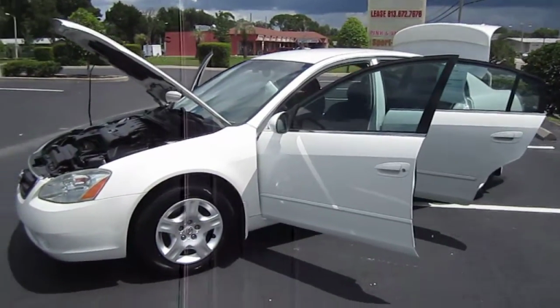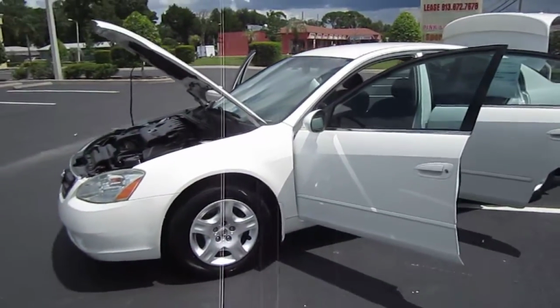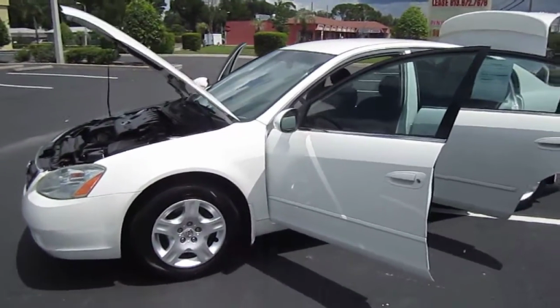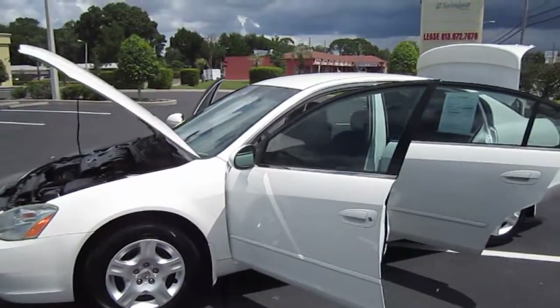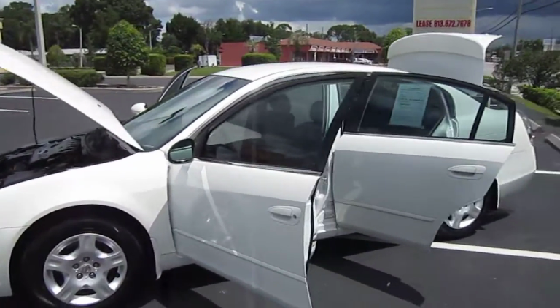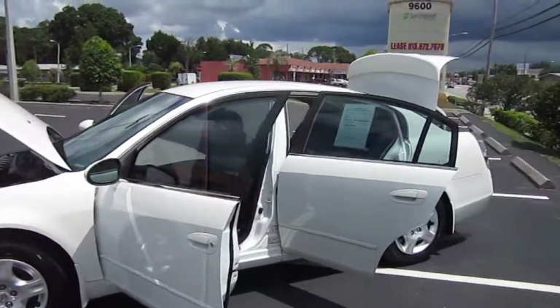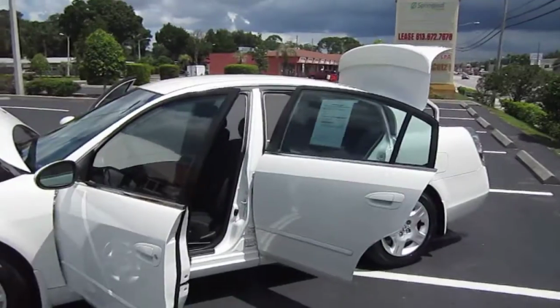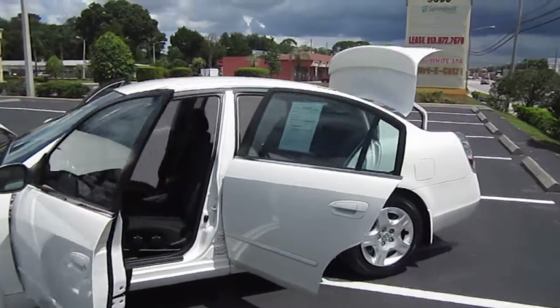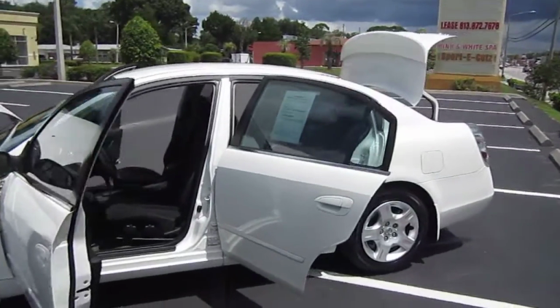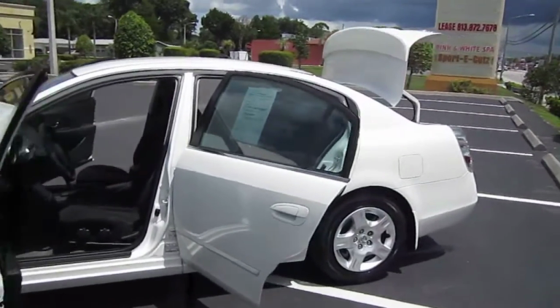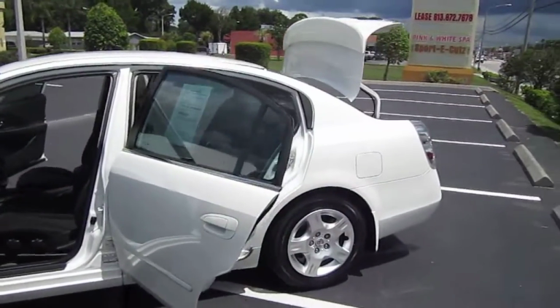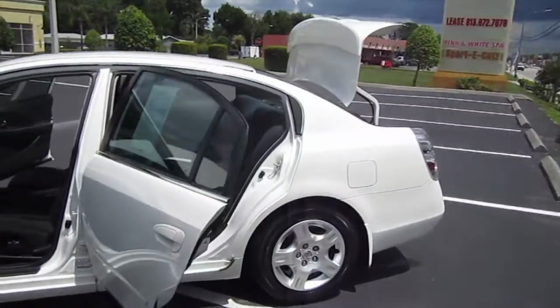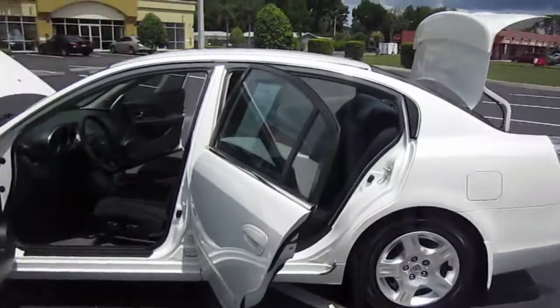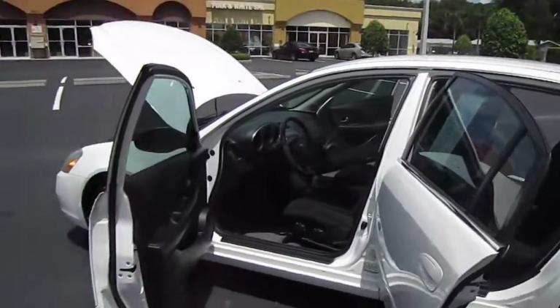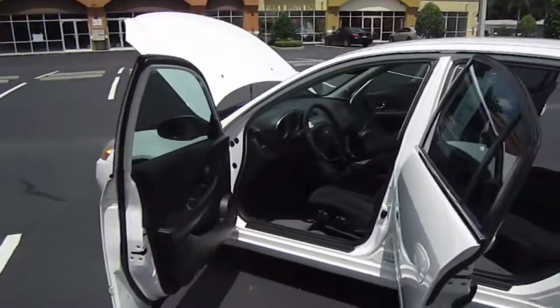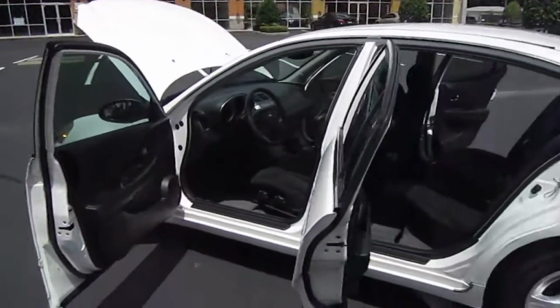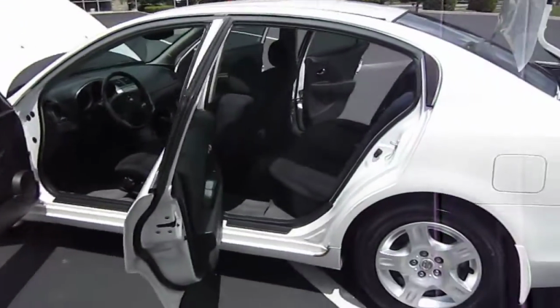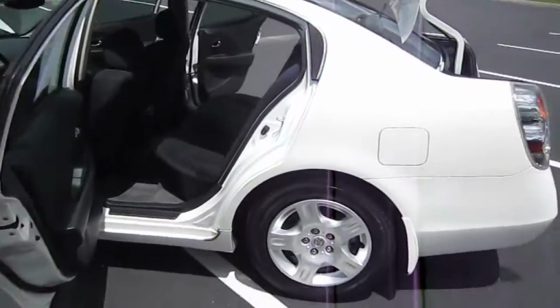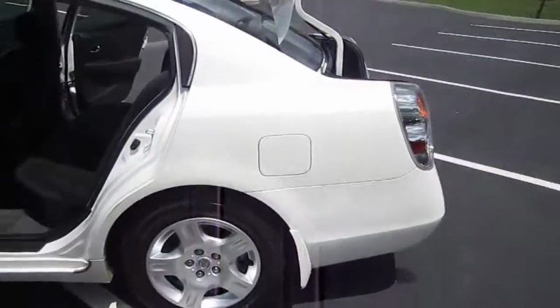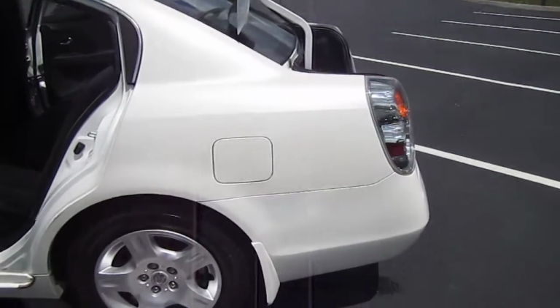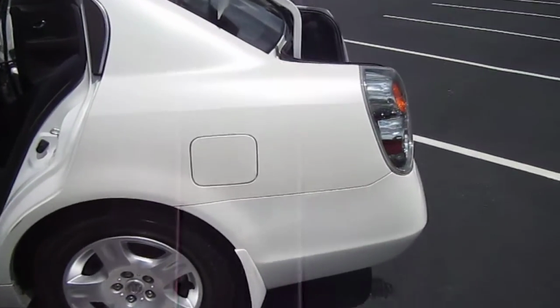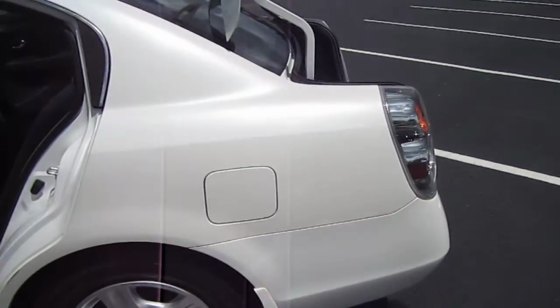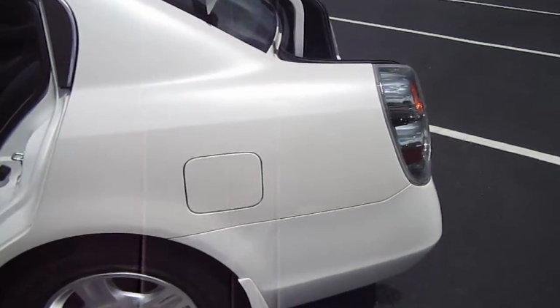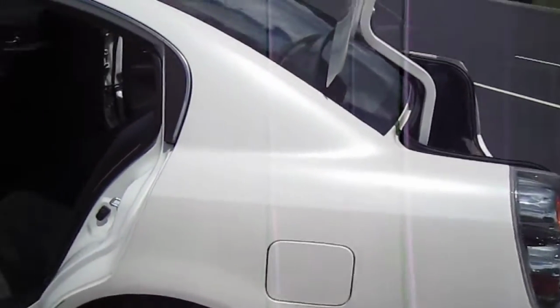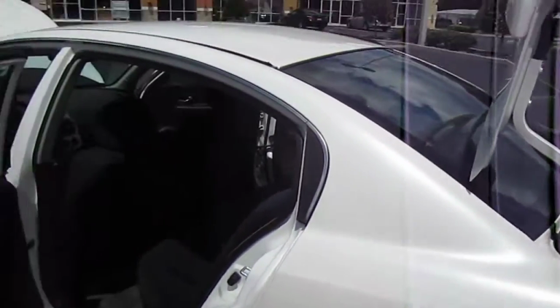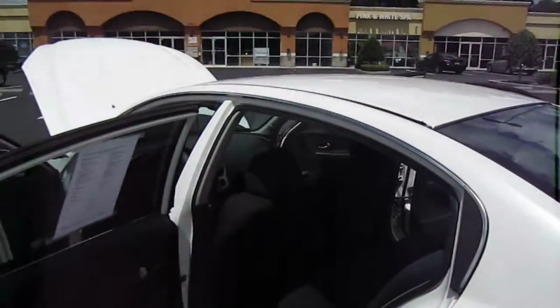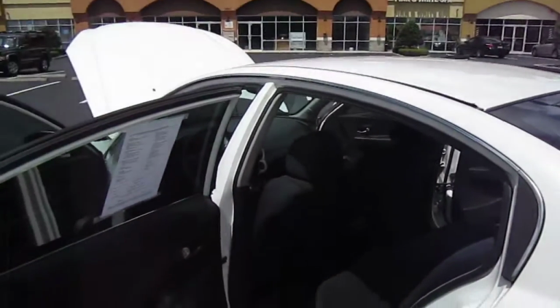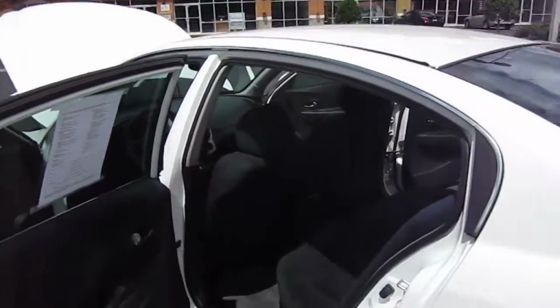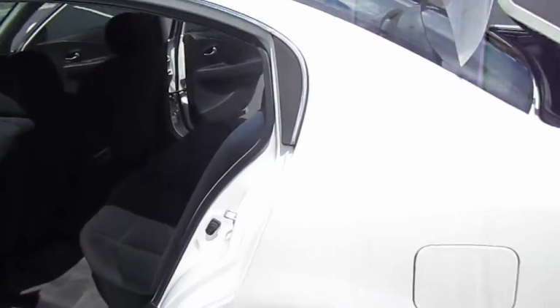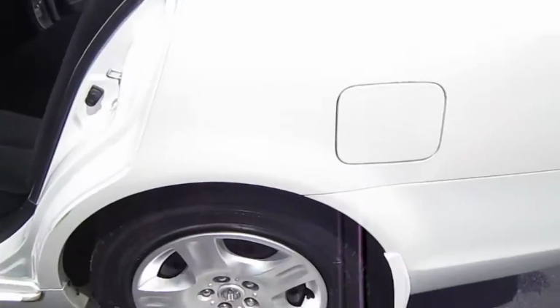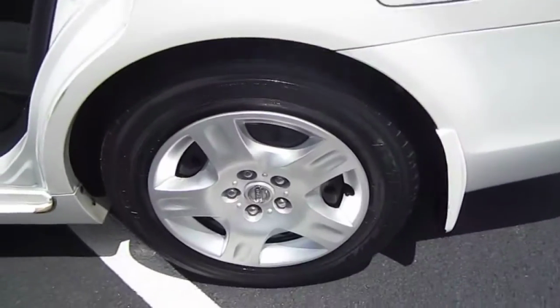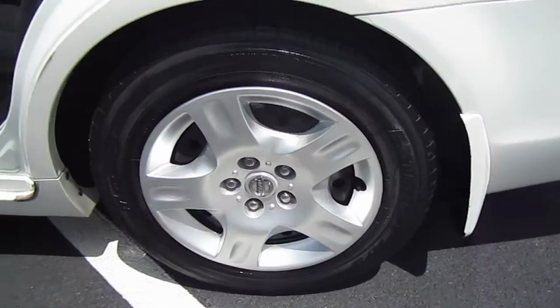This is the four-door sedan with a 2.5 four-cylinder motor. This is a step above the base model. It has very clean, beautiful pearl white paint that's in excellent condition all the way around.